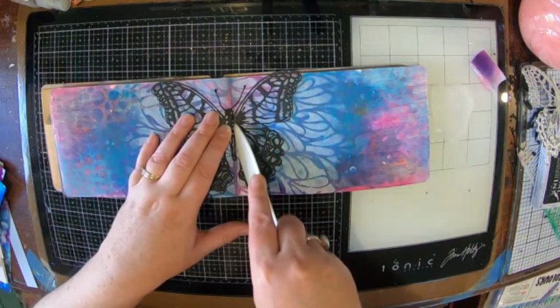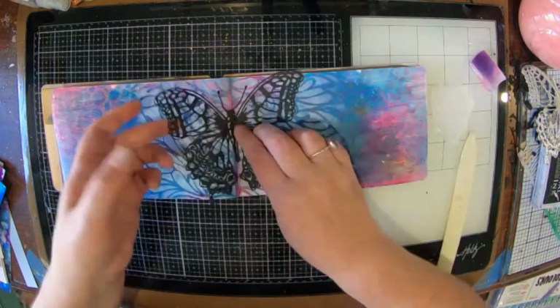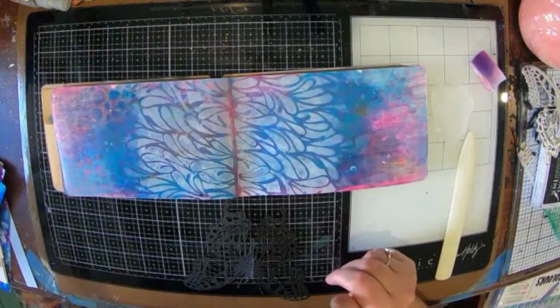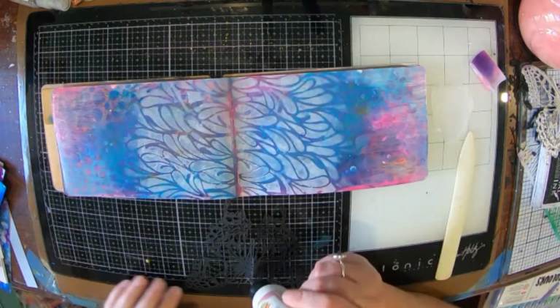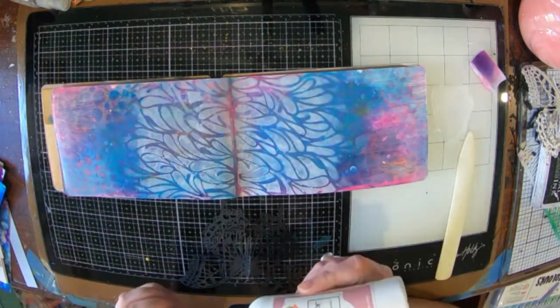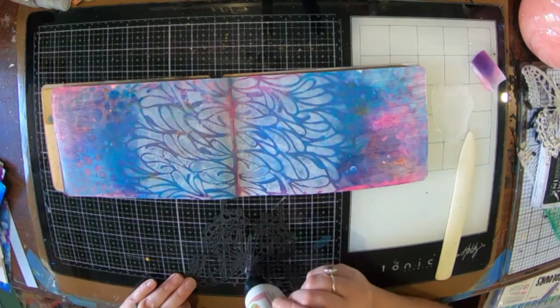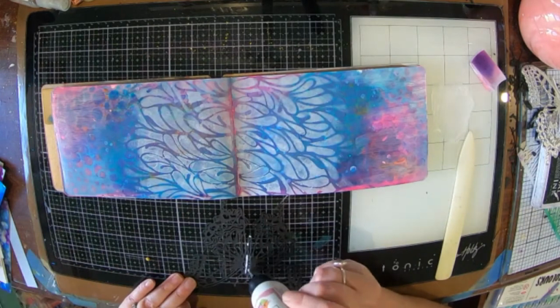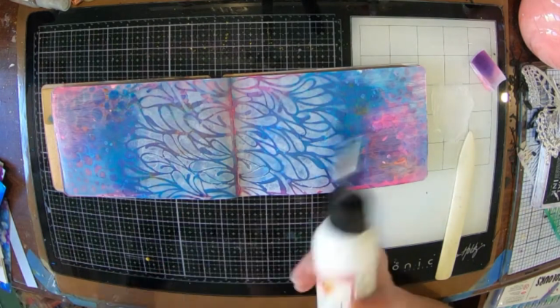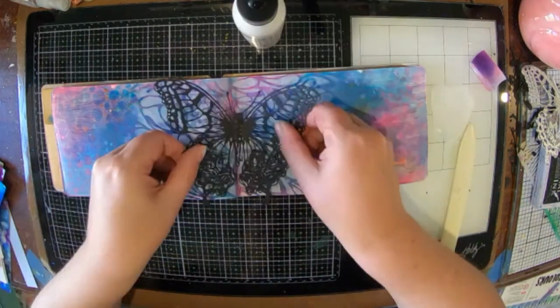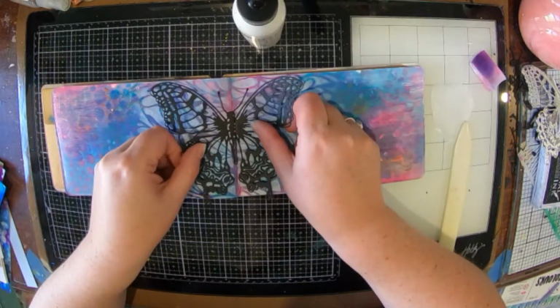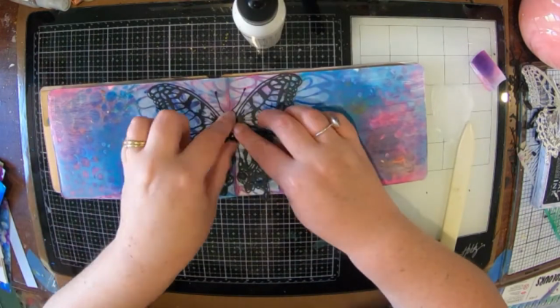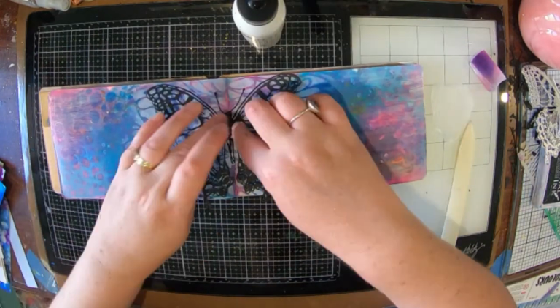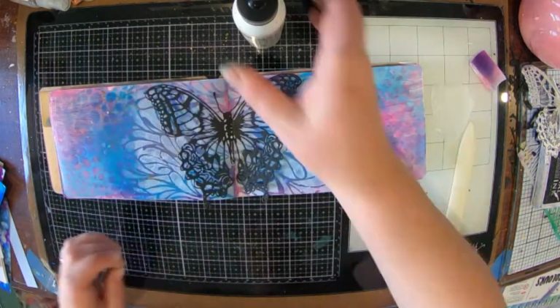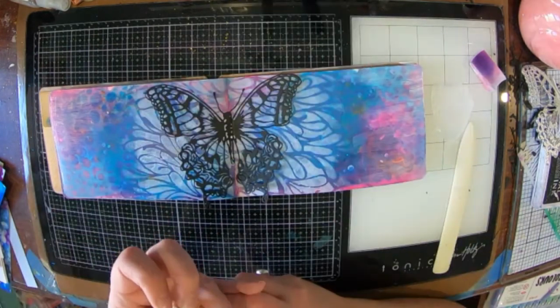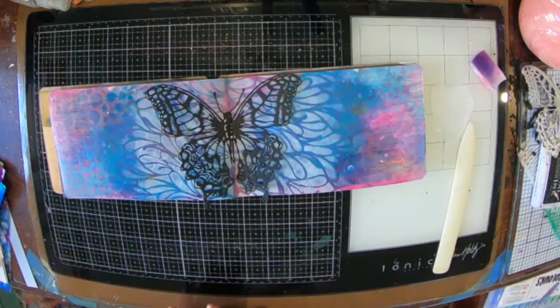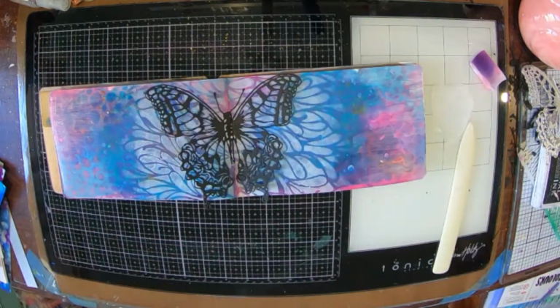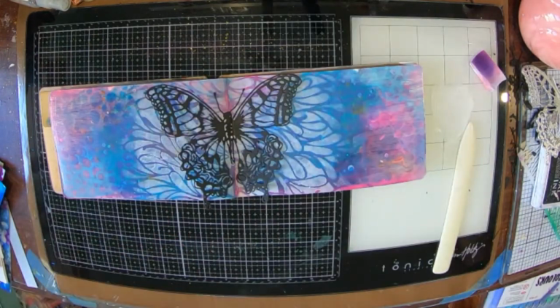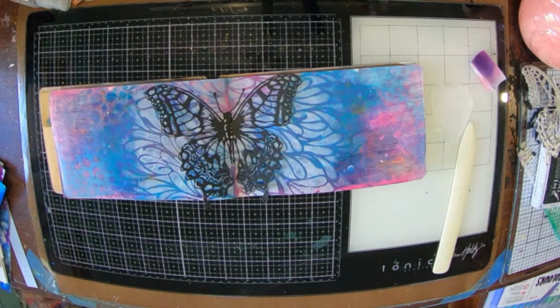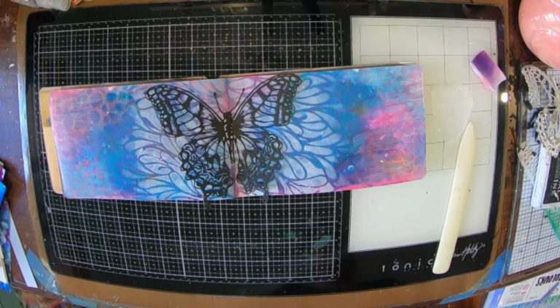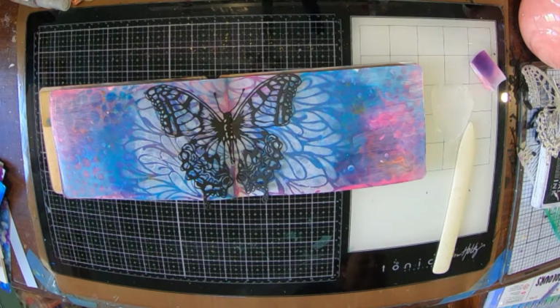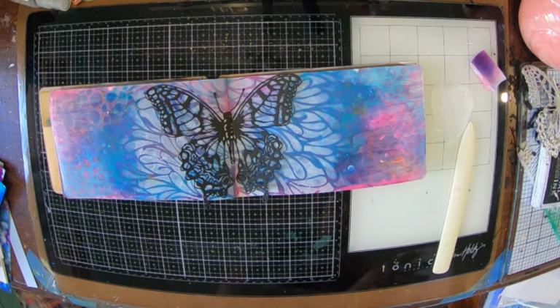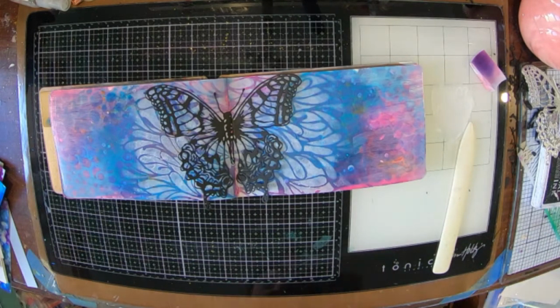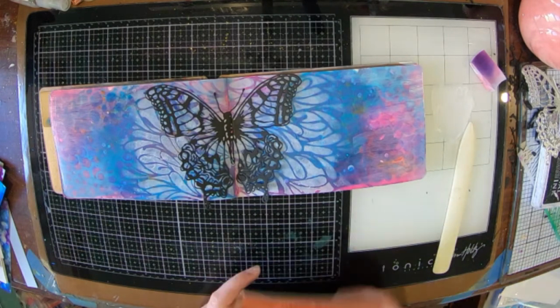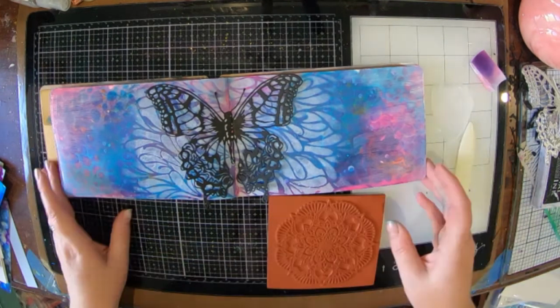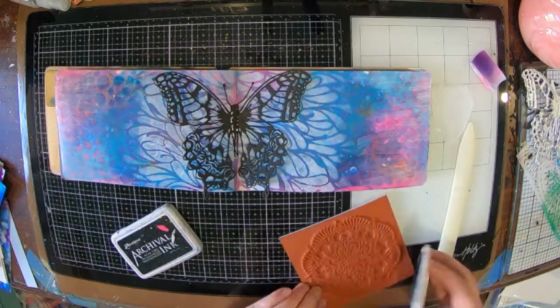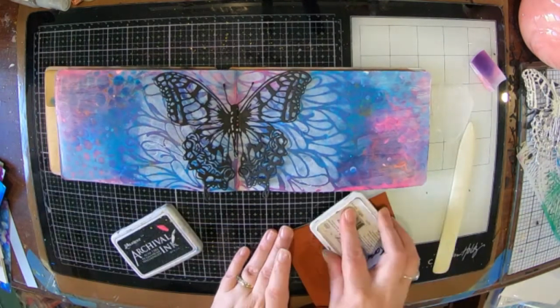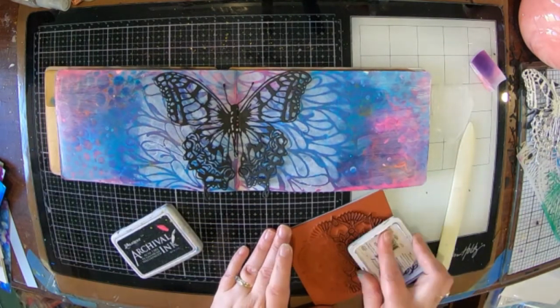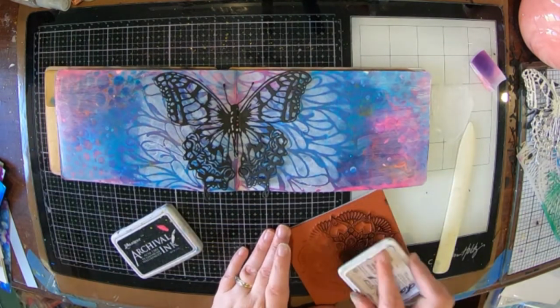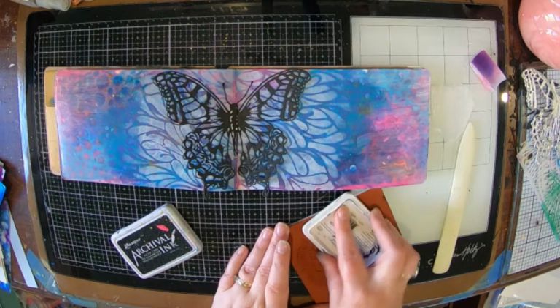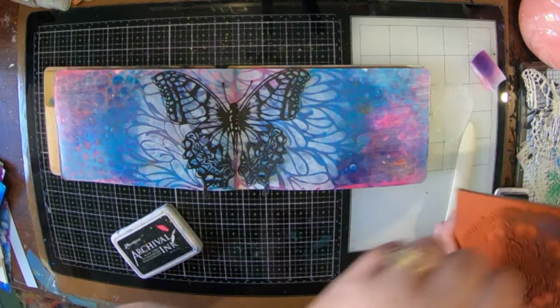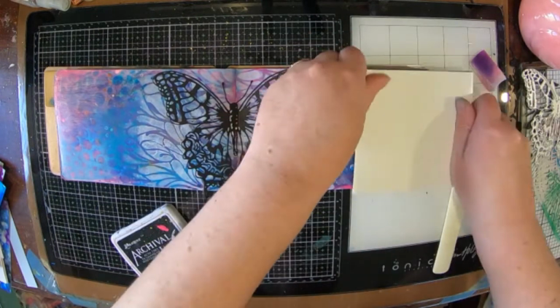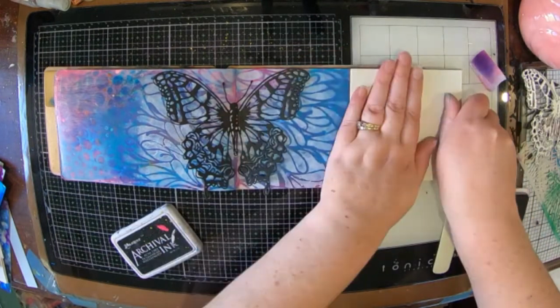I've put a crease on my butterfly and I'm going to glue it into the middle of my book. I've actually put it a little bit over — it's not right in the gutter of the book — so I've just moved it over just a smidgen.